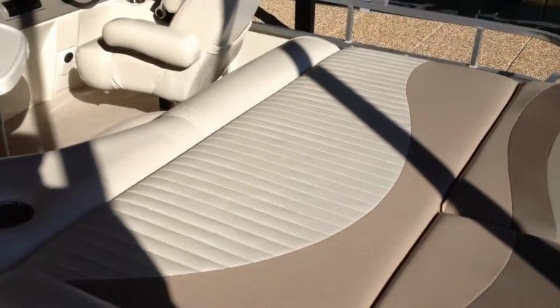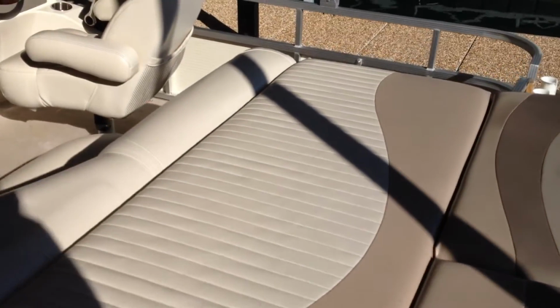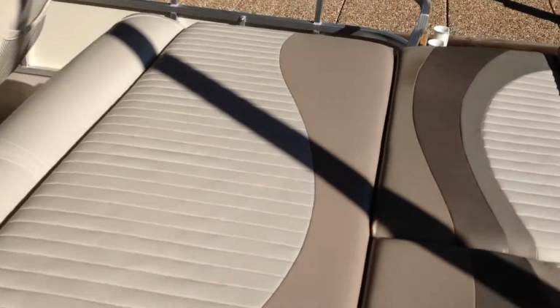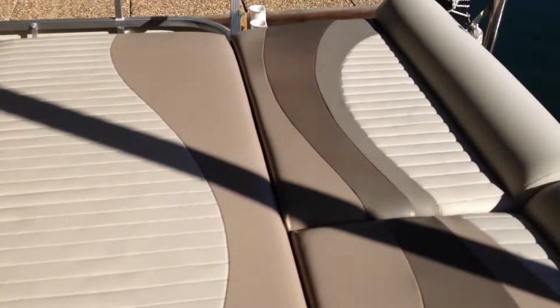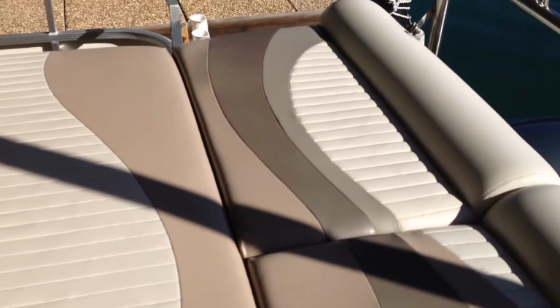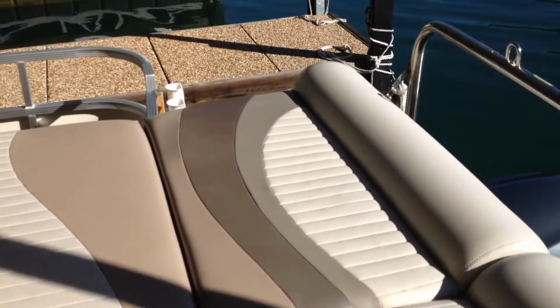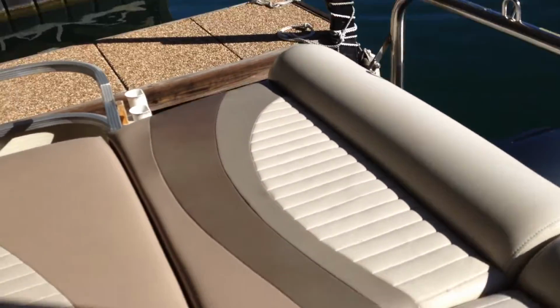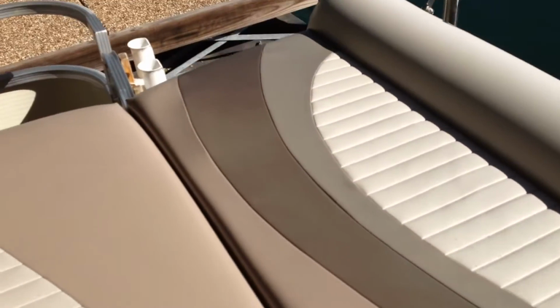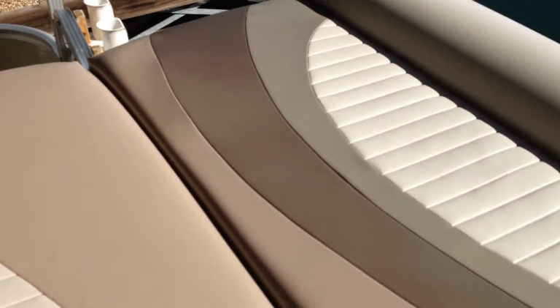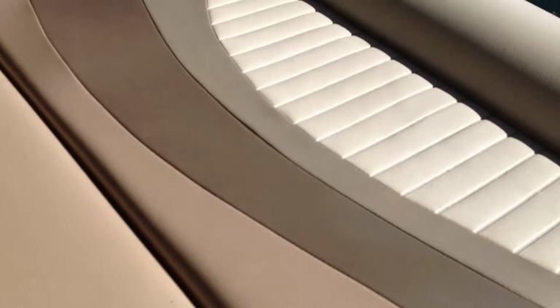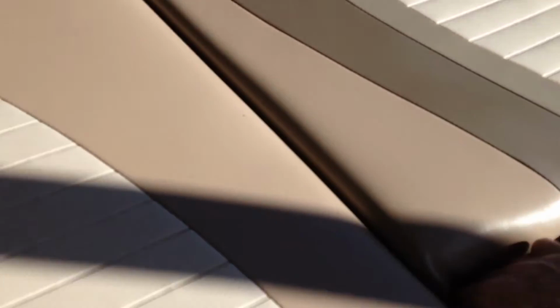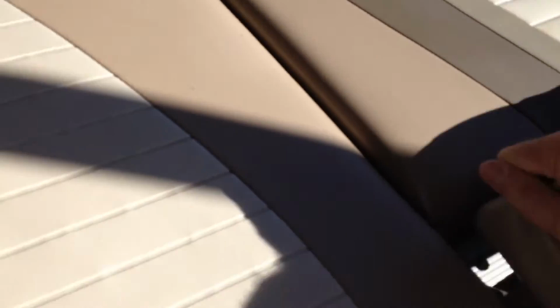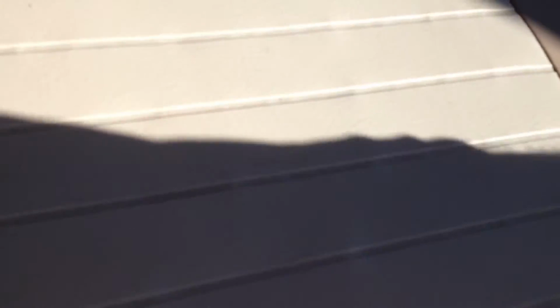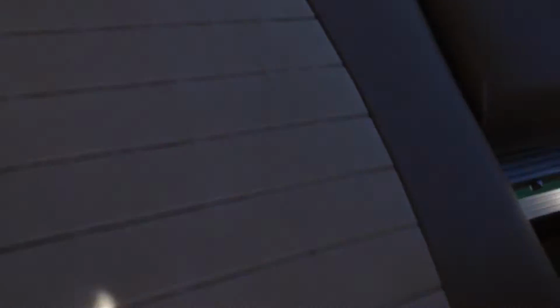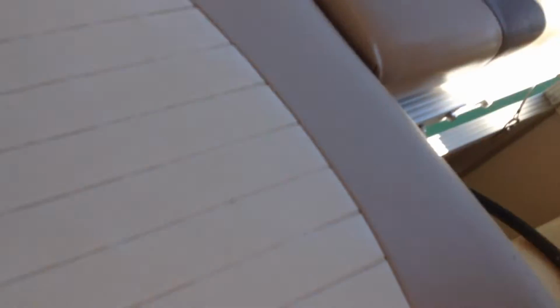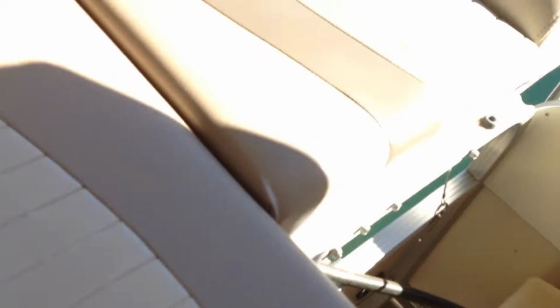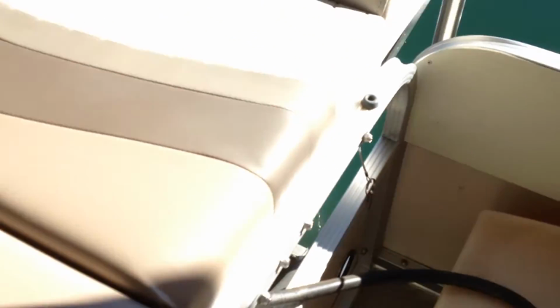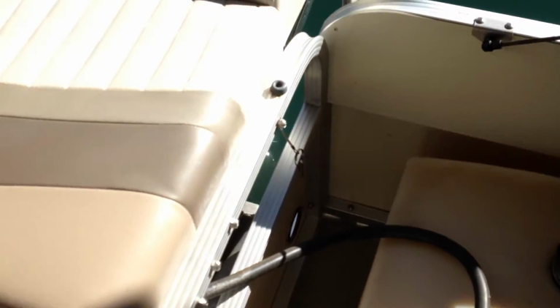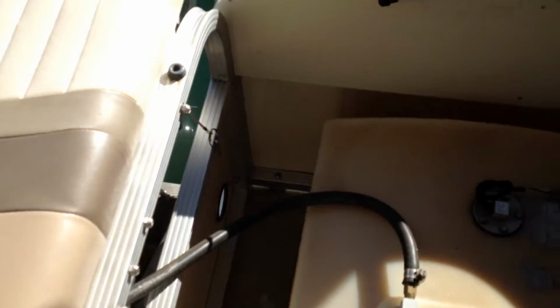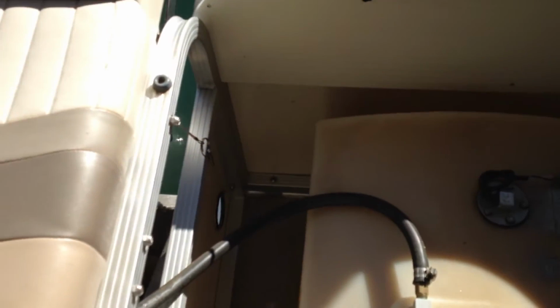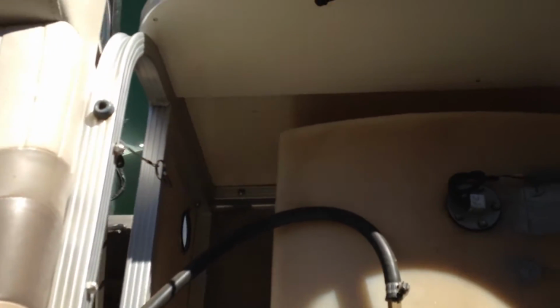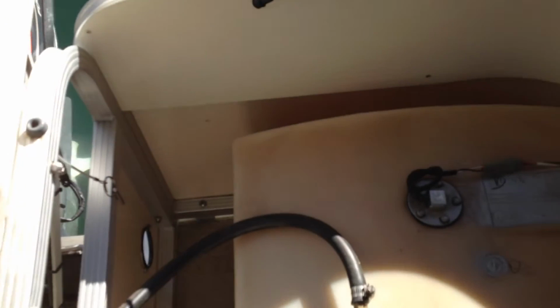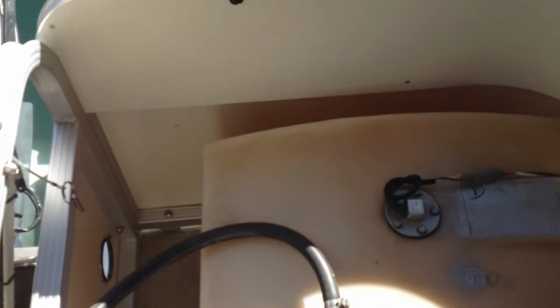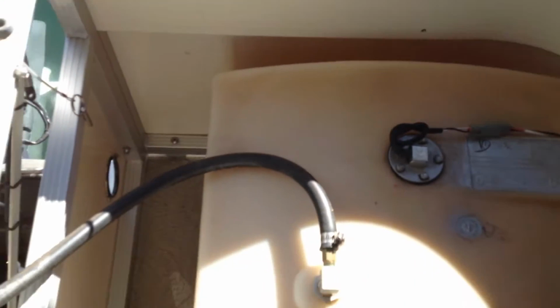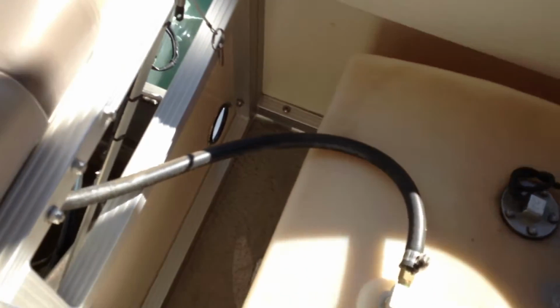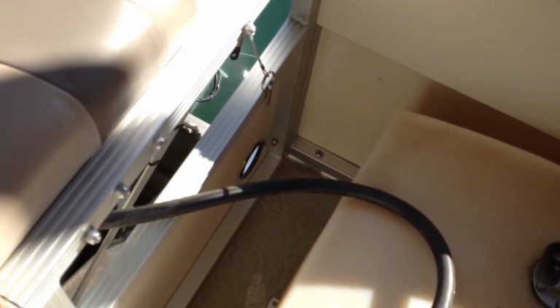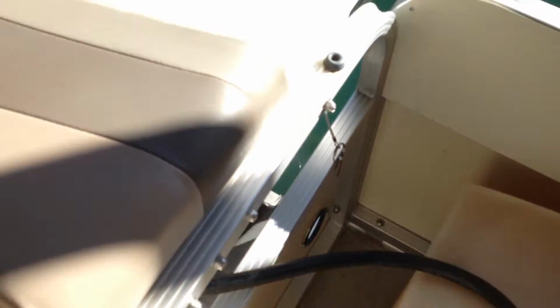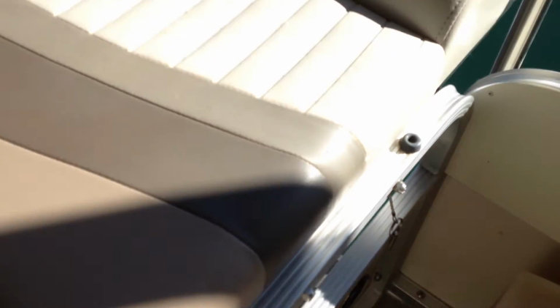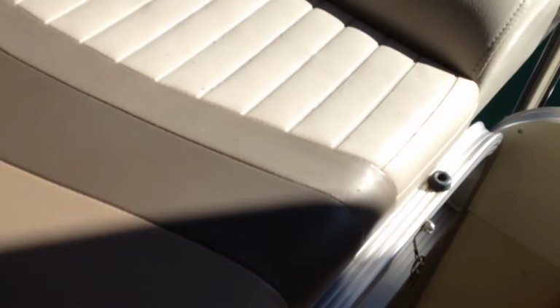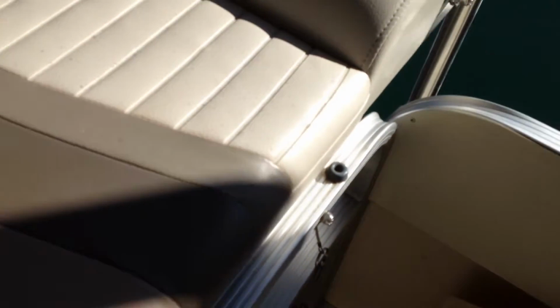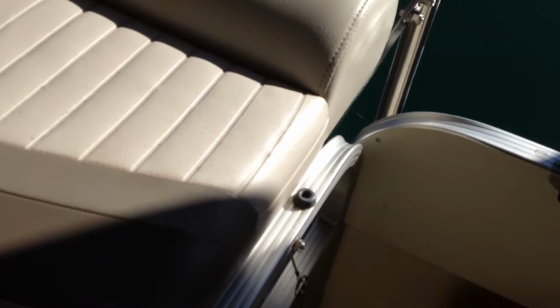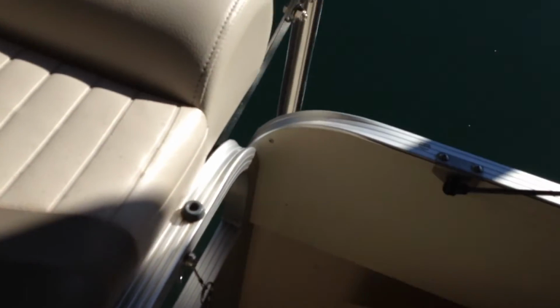The fuel tank carries 26 gallons. You can actually see the level of the fuel, which is very nice.